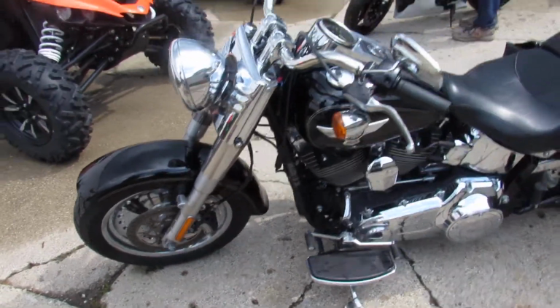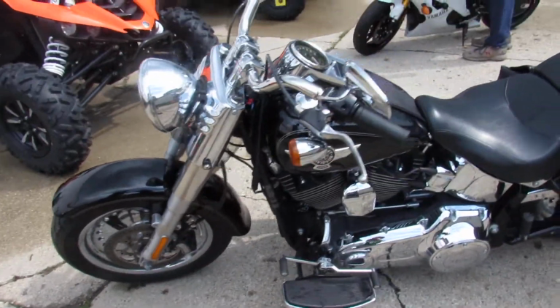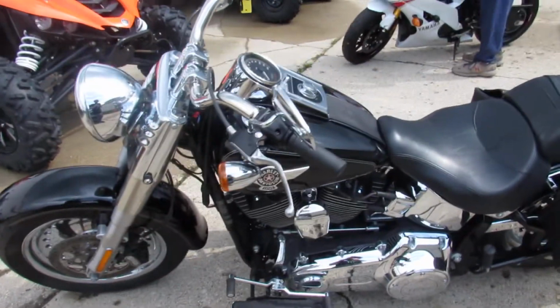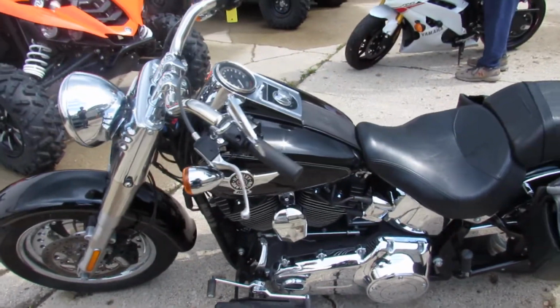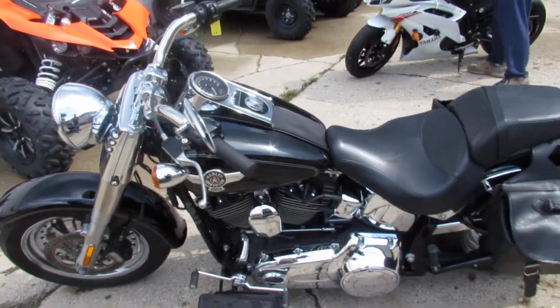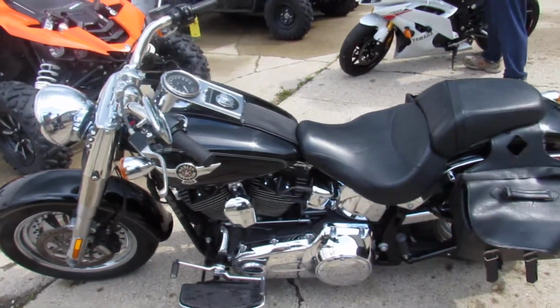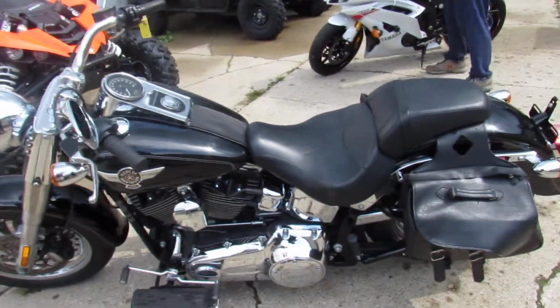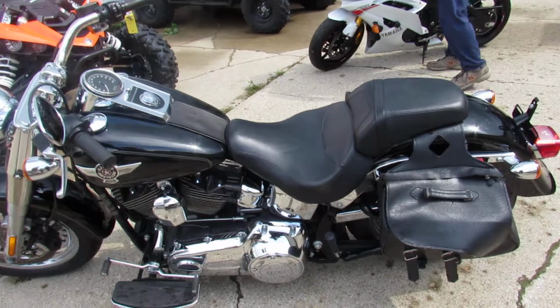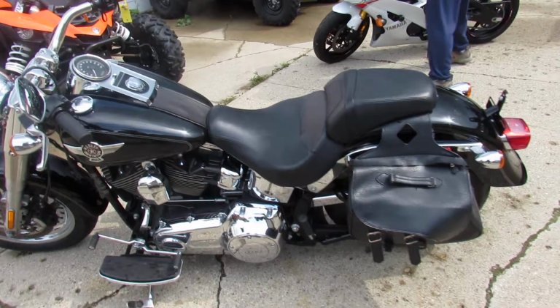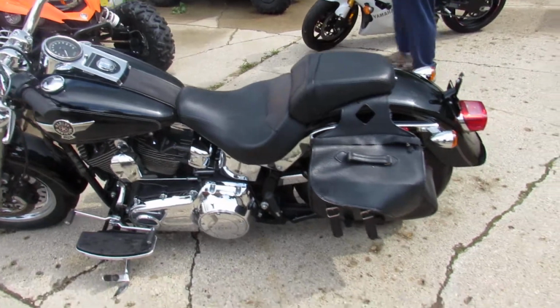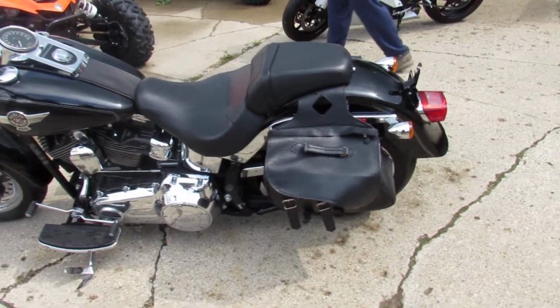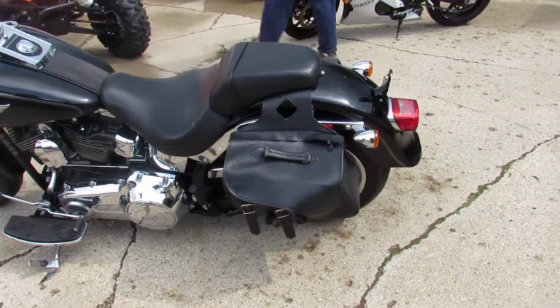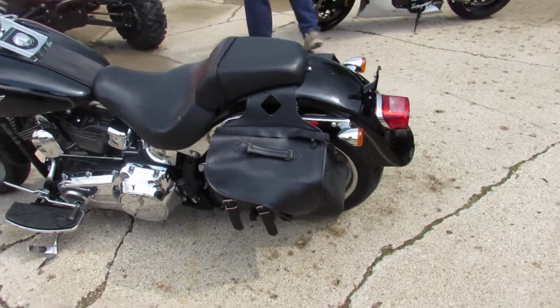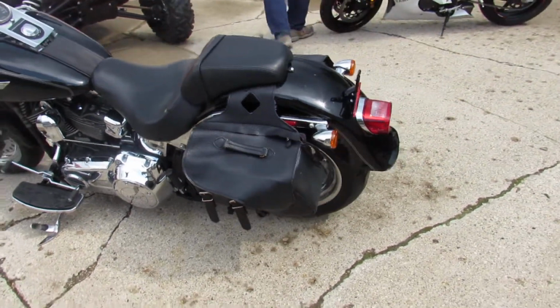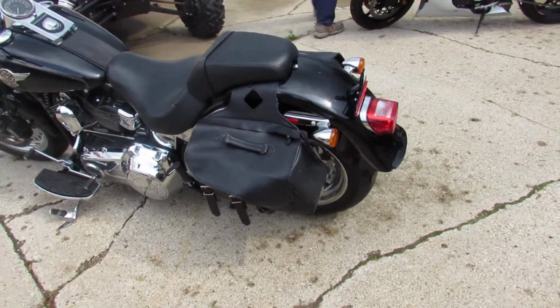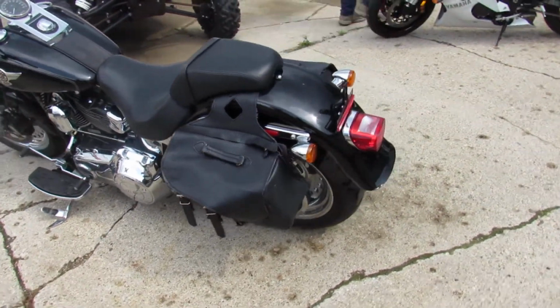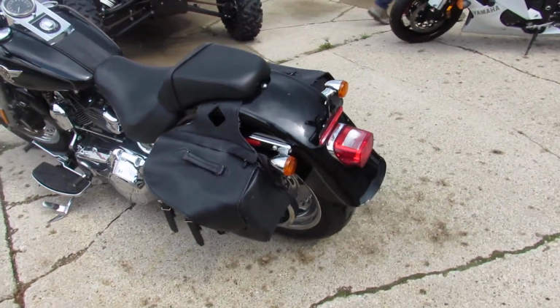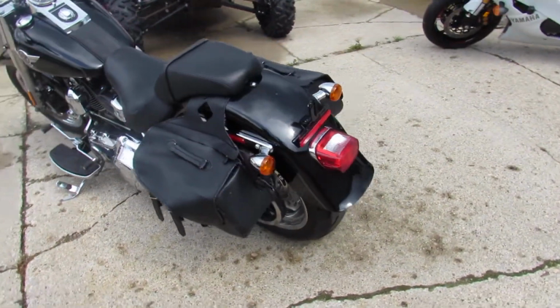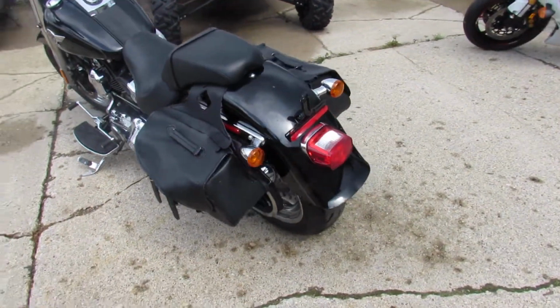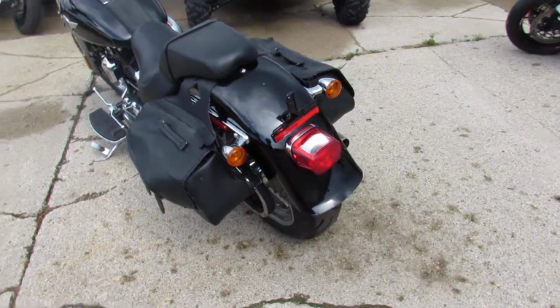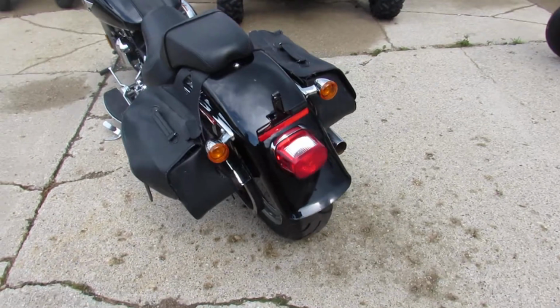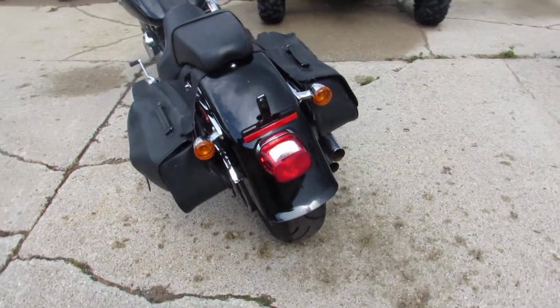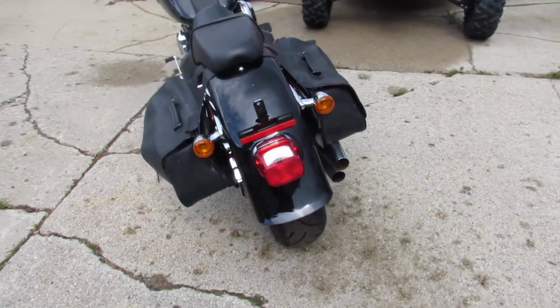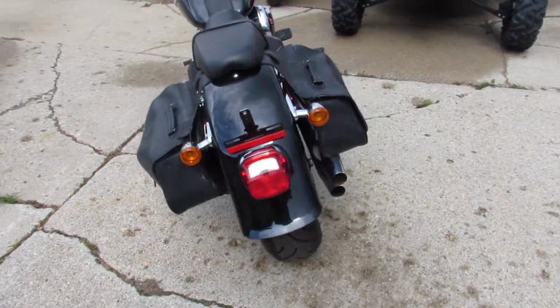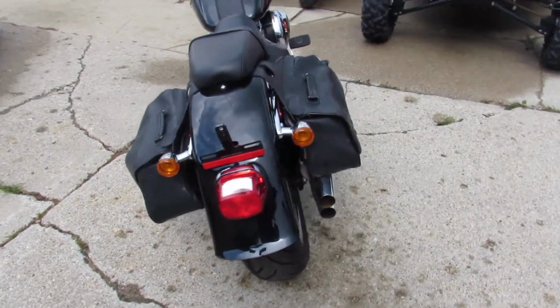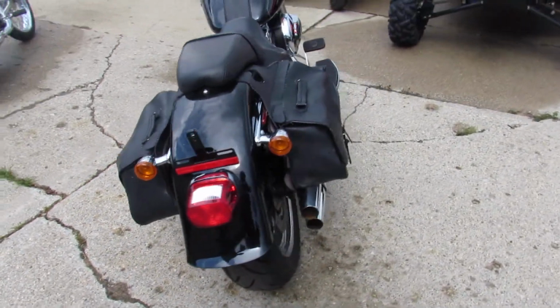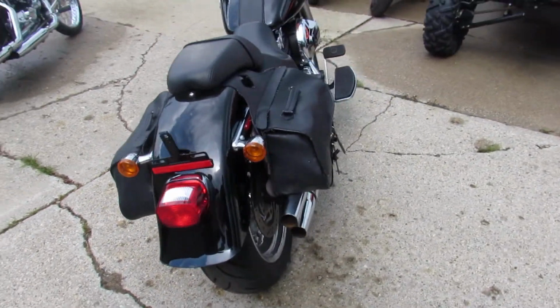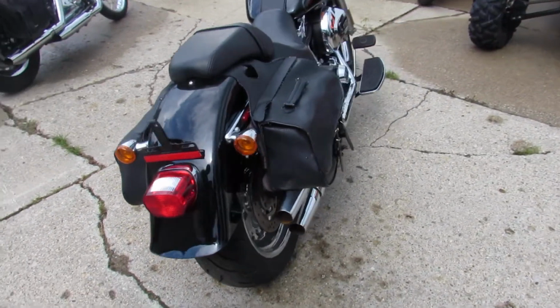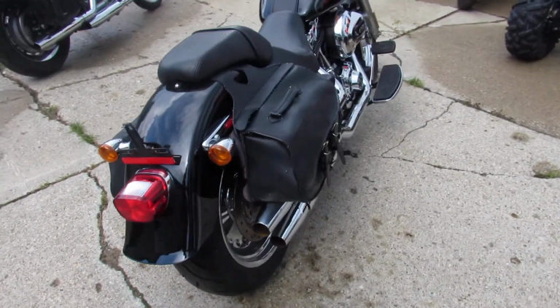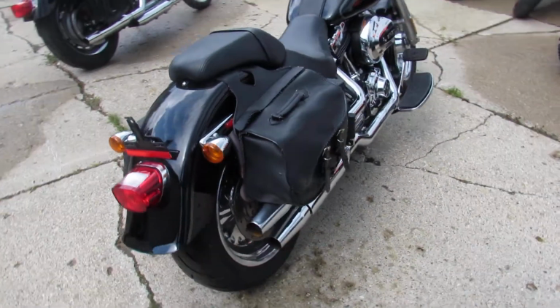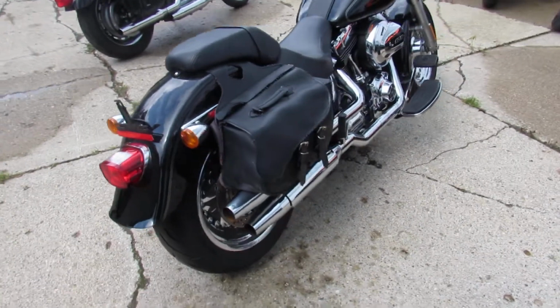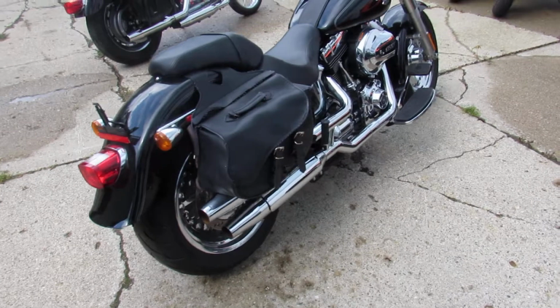Take a look close, man. You guys have got the 103 cubic inch. It's got the saddlebags, chrome wheels, vivid black paint — it's perfect. Chrome shines like new. All the fluids have been changed and it's ready to roll. It's a great bike.